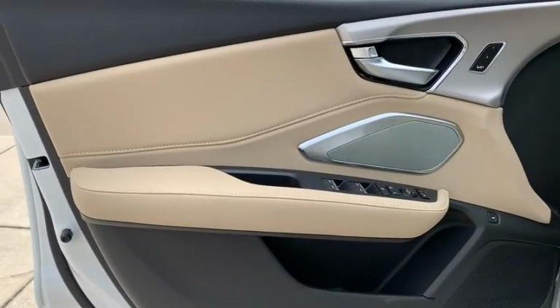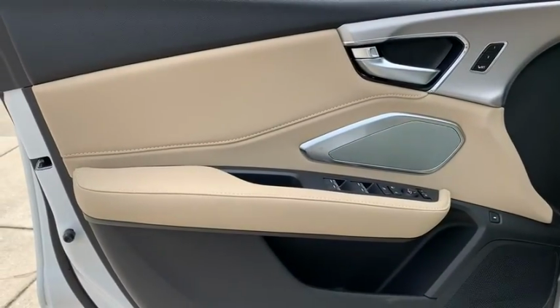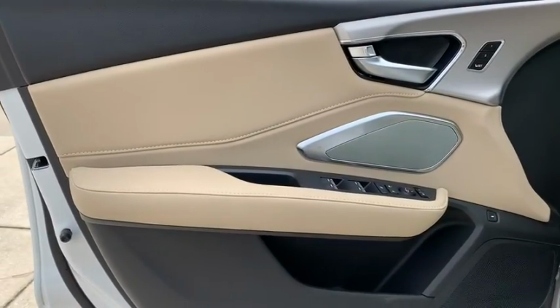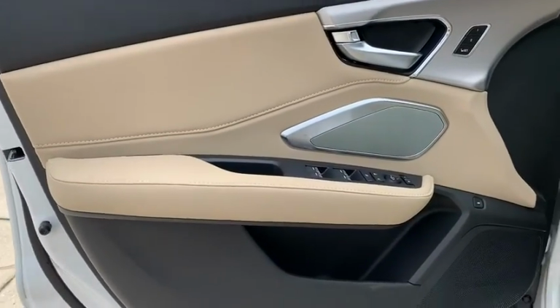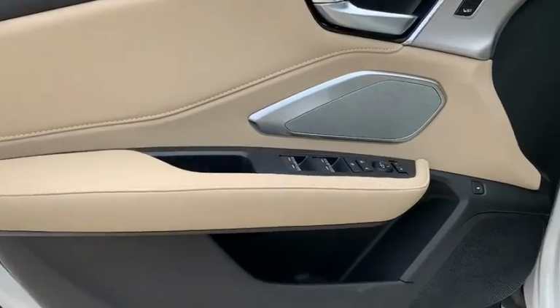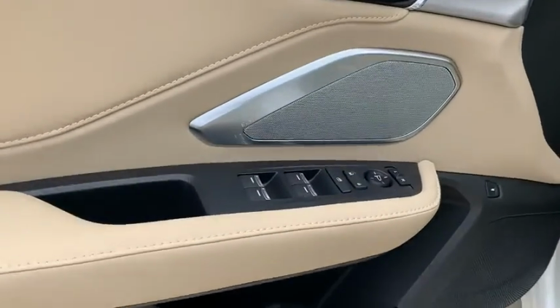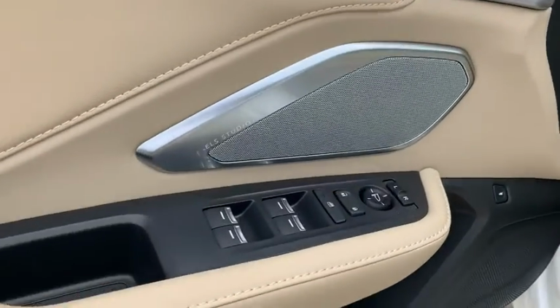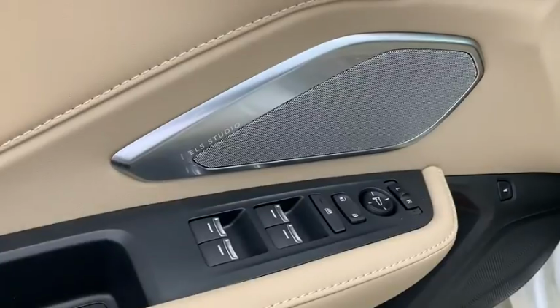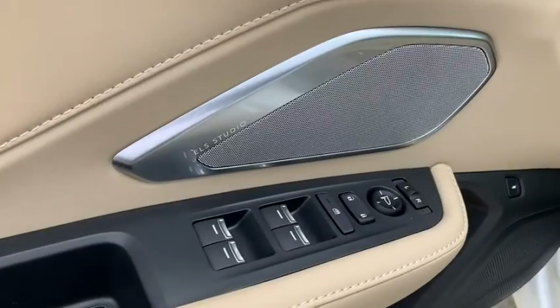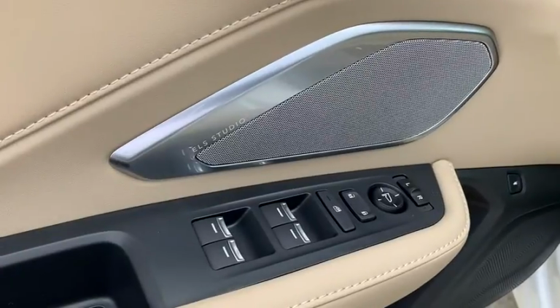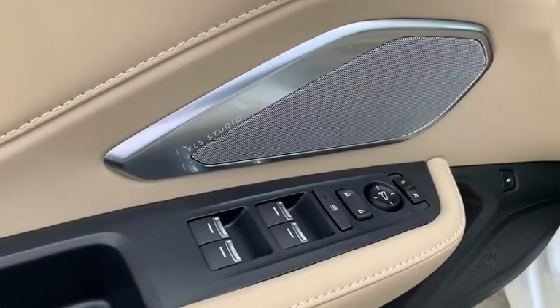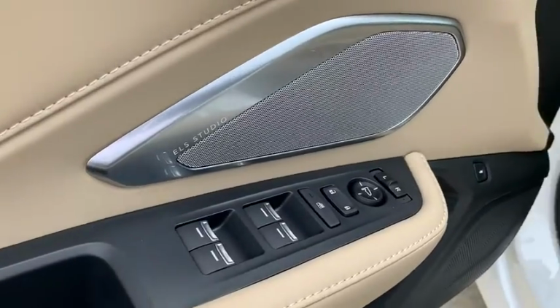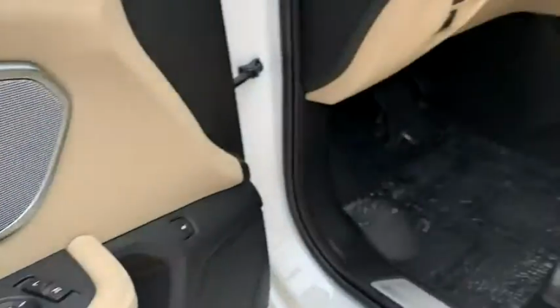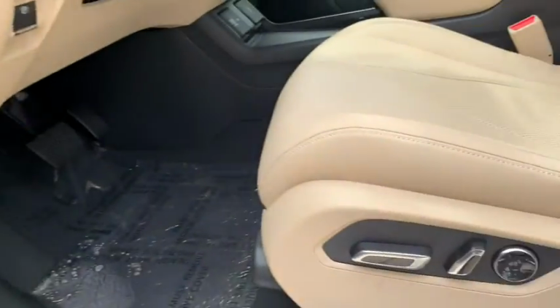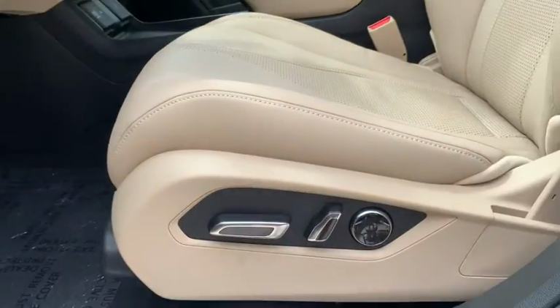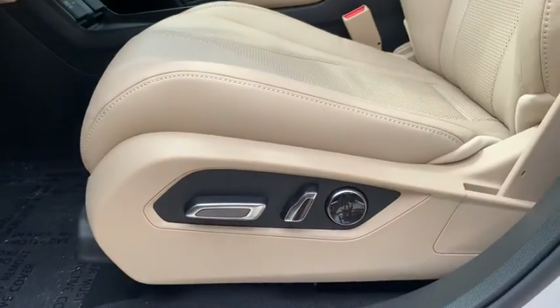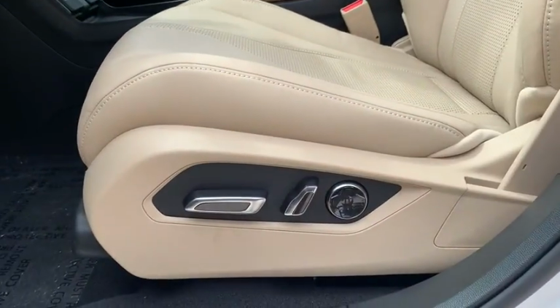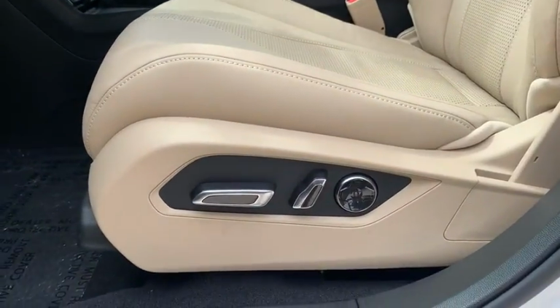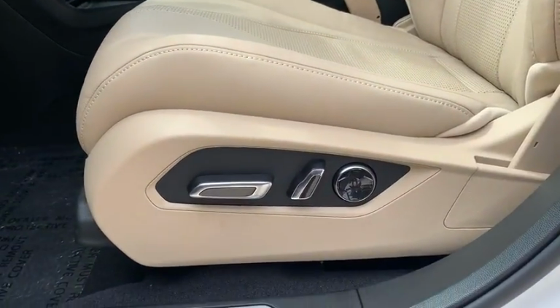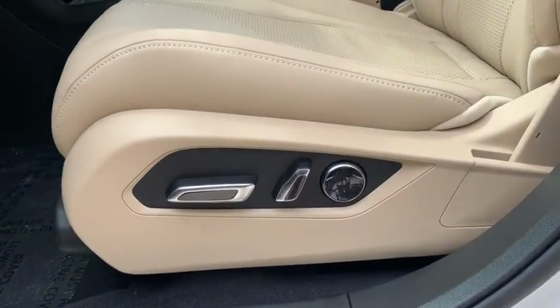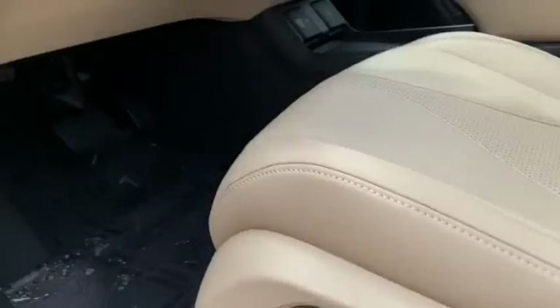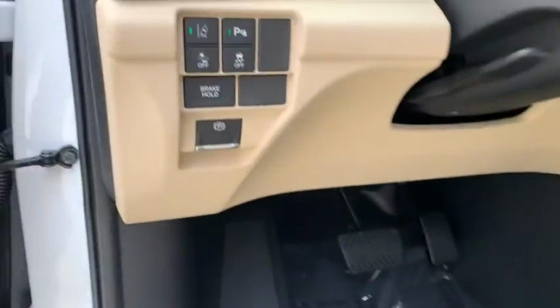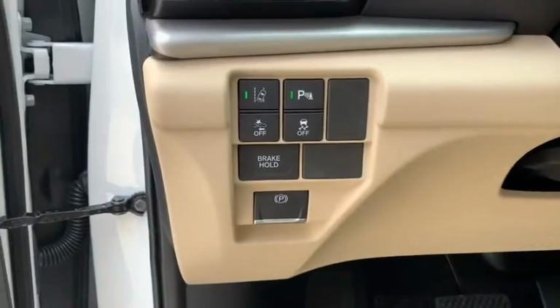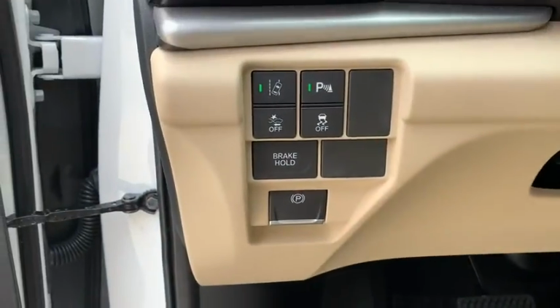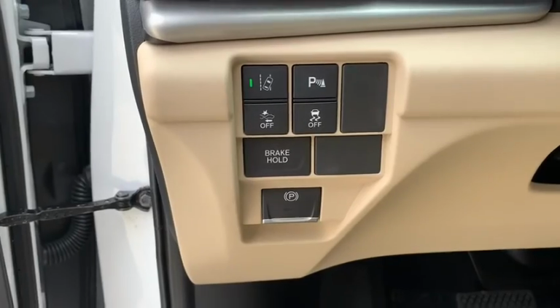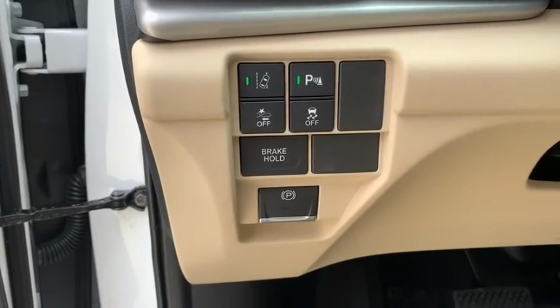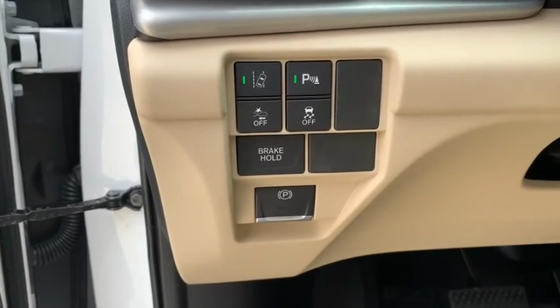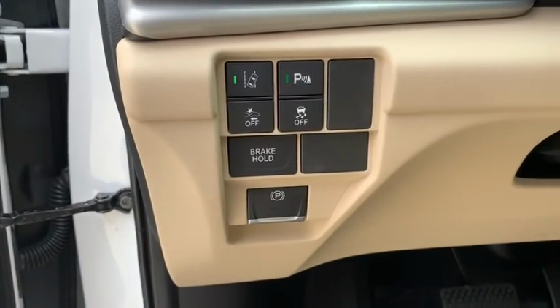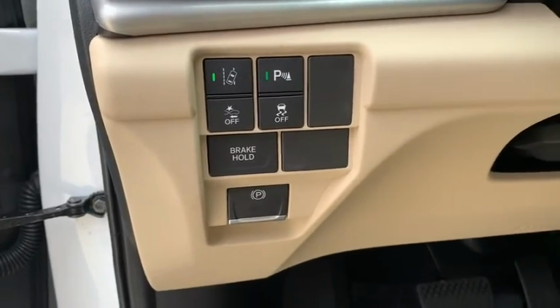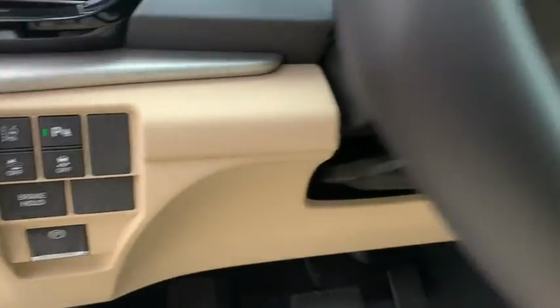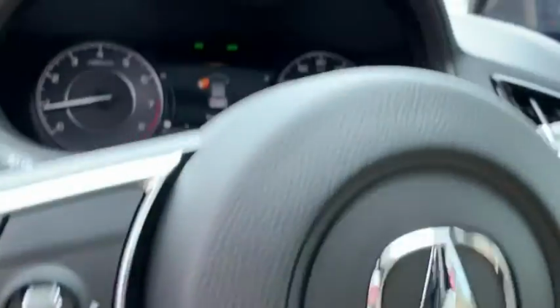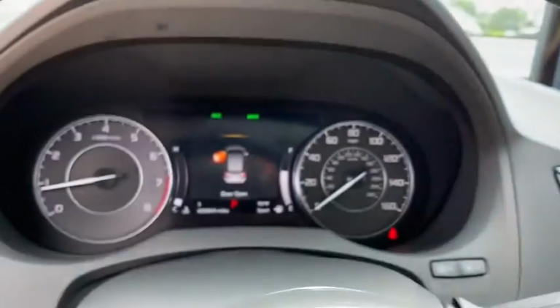Leather wrapped steering wheel, Bluetooth, adjustable steering wheel, power steering, keyless start, auto dimming rear view mirror, cruise control, floor mats, and four wheel disc brakes.